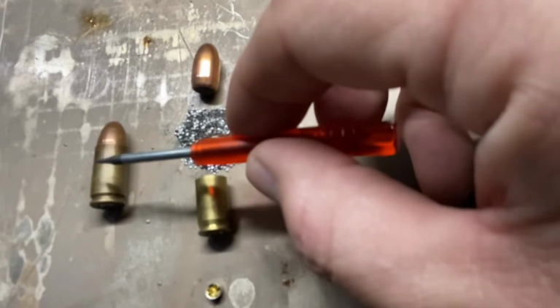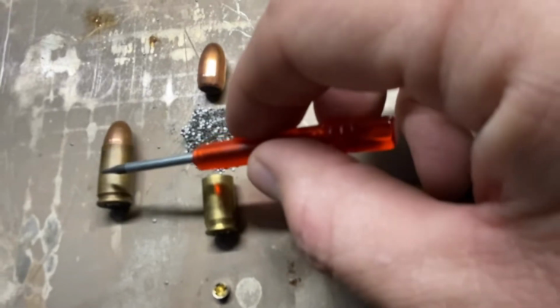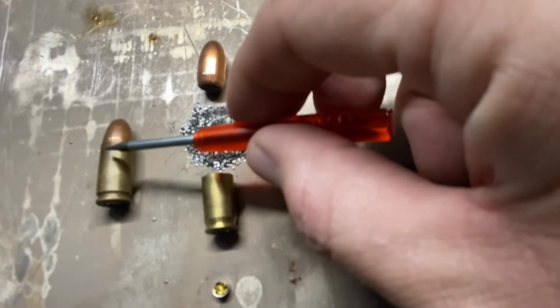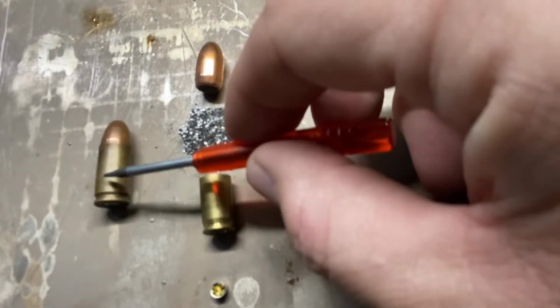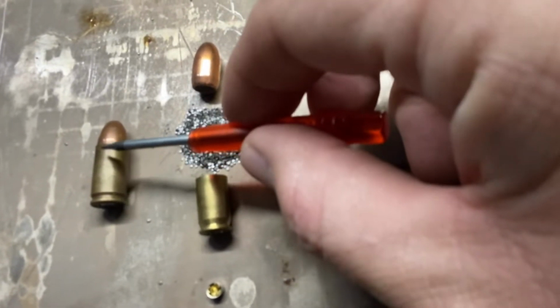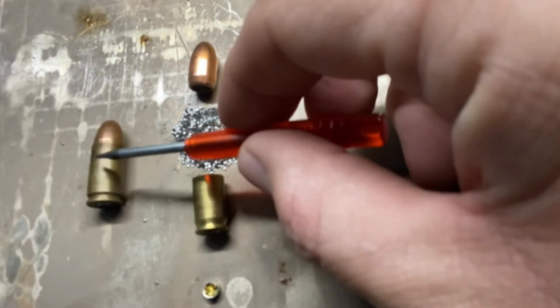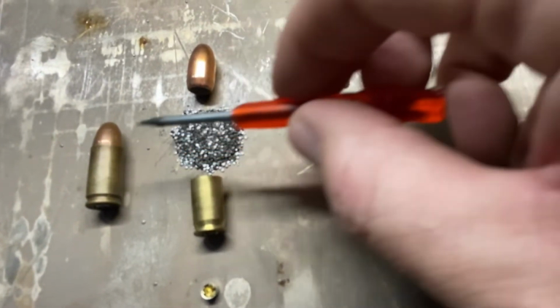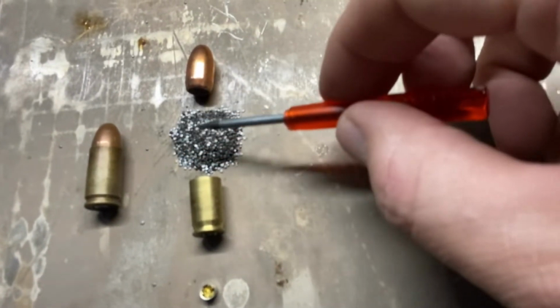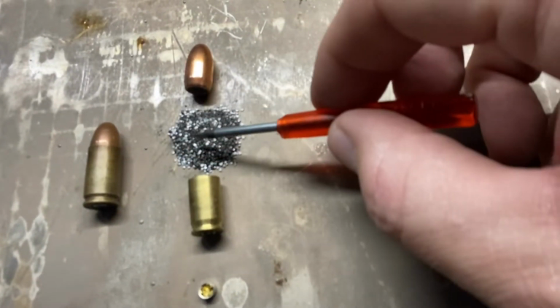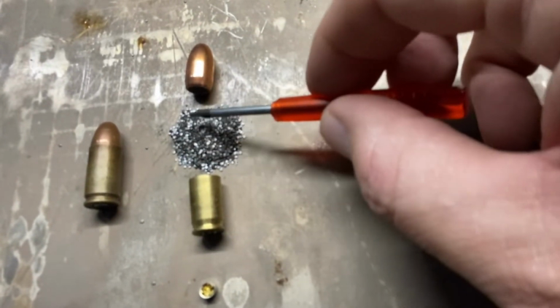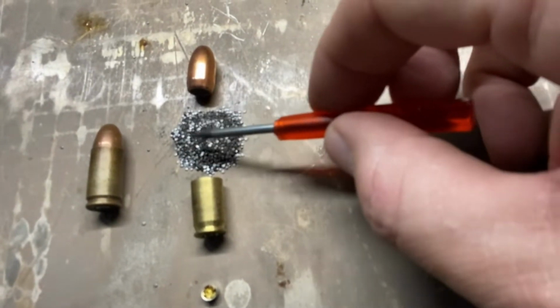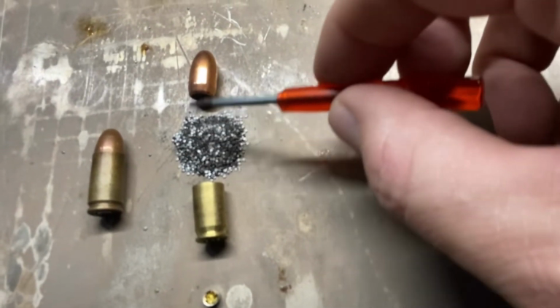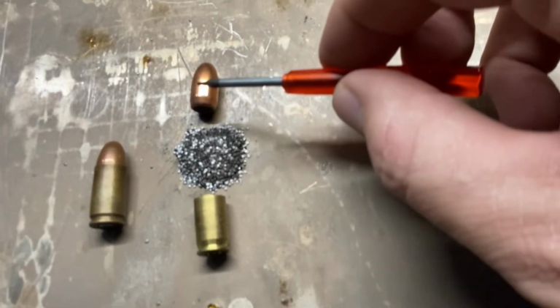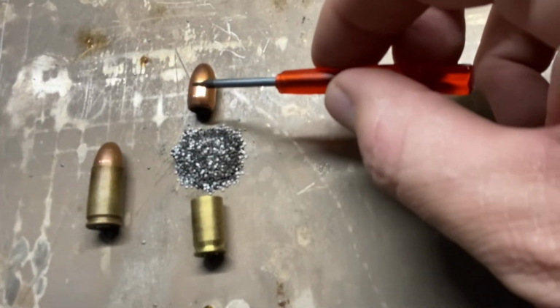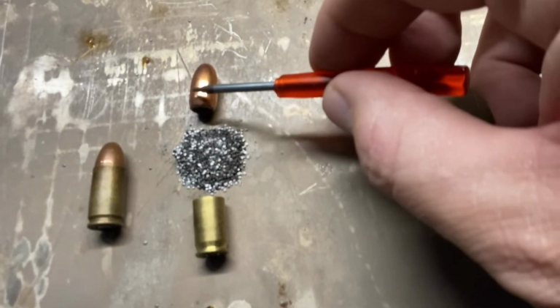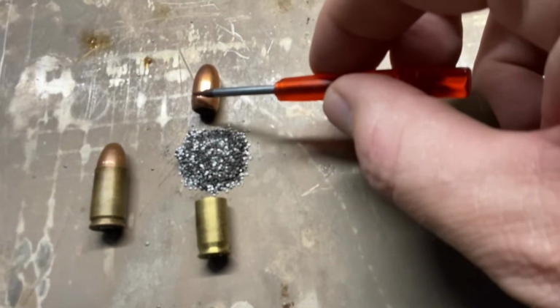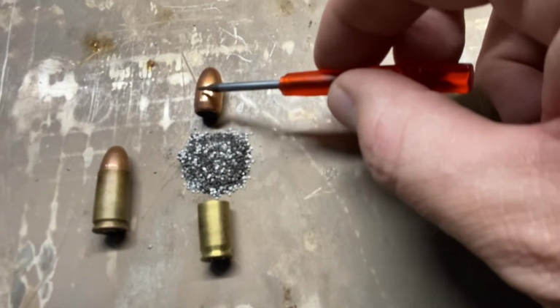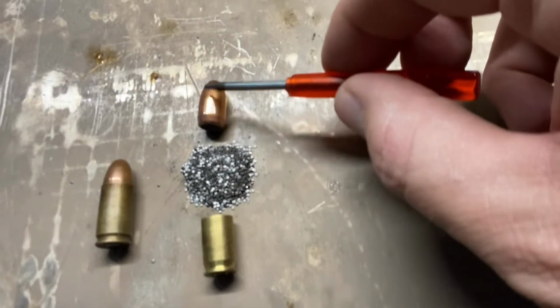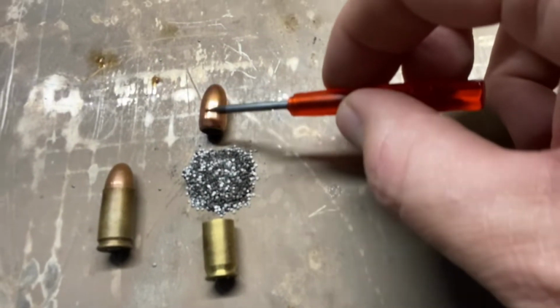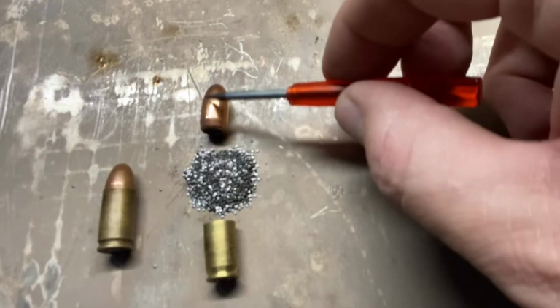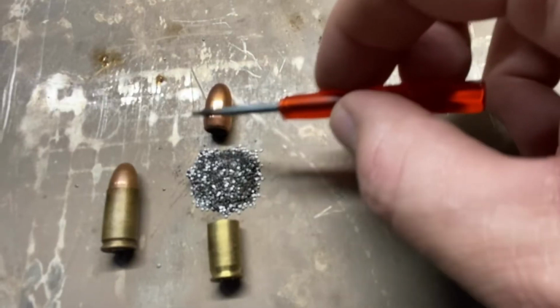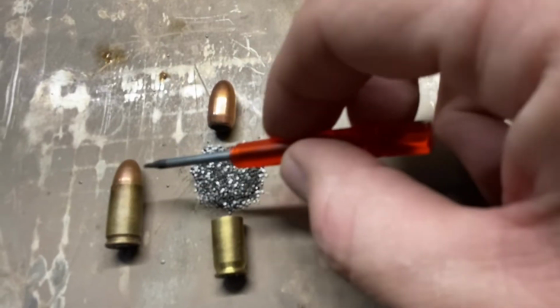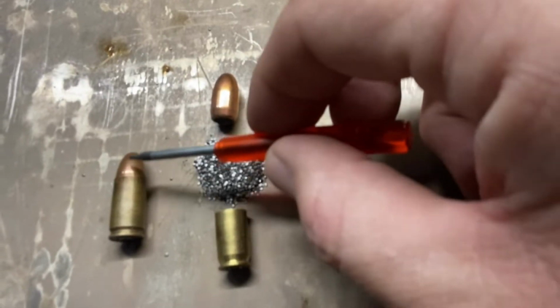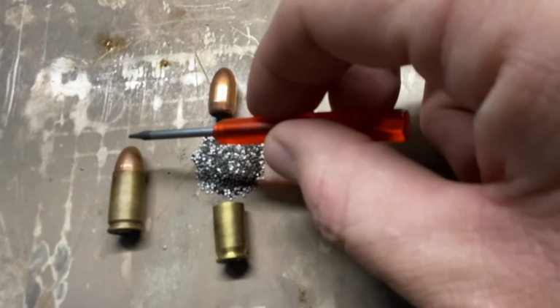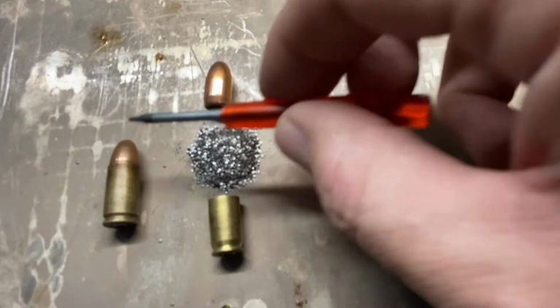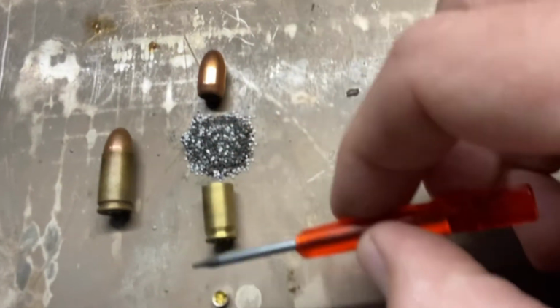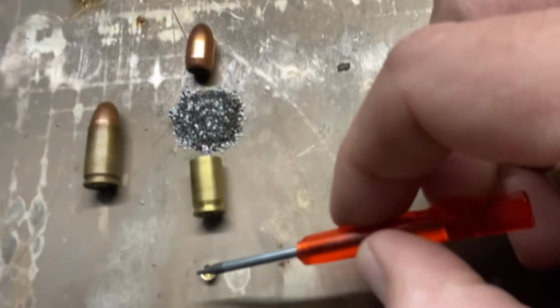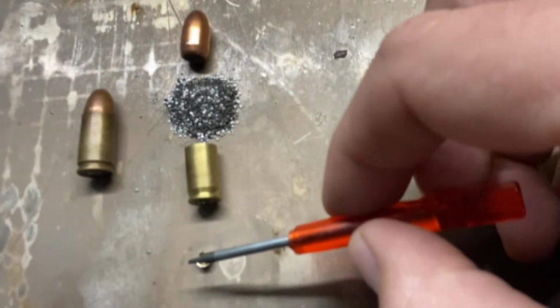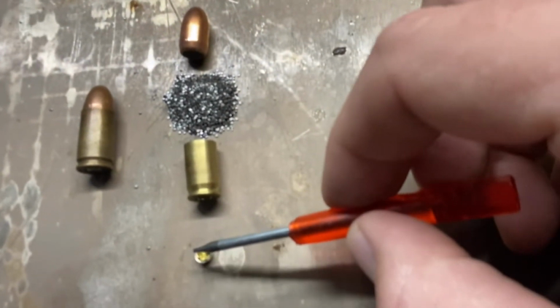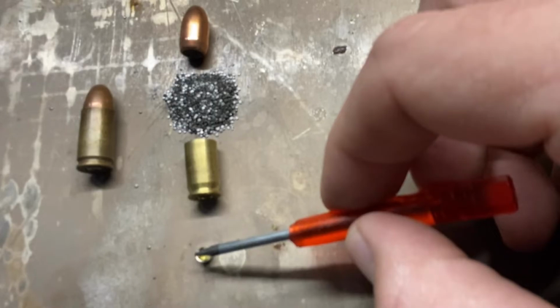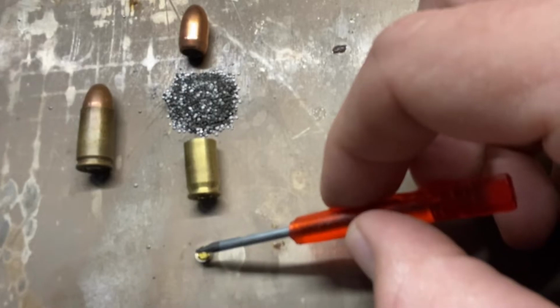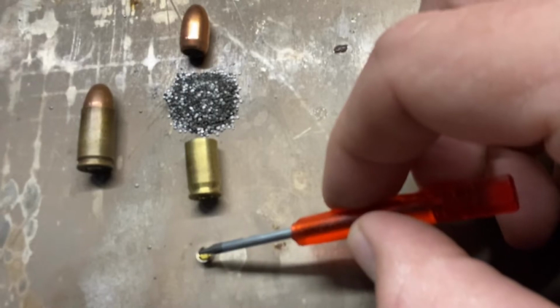The gunpowder must be measured specifically down to the grain to provide the right pressure. The bullet is the only thing that leaves the front of the muzzle.